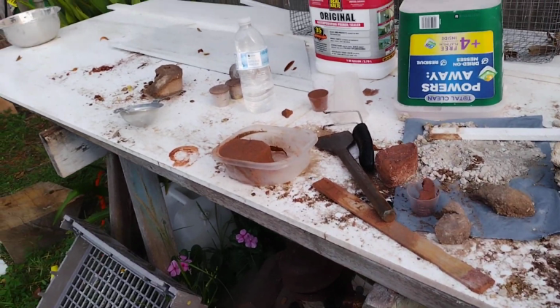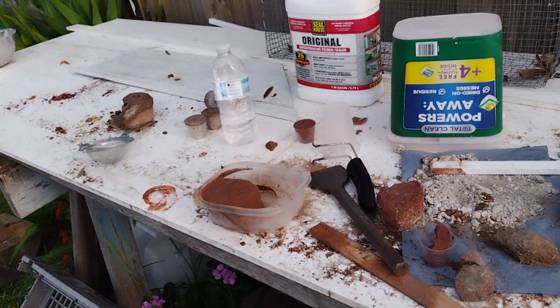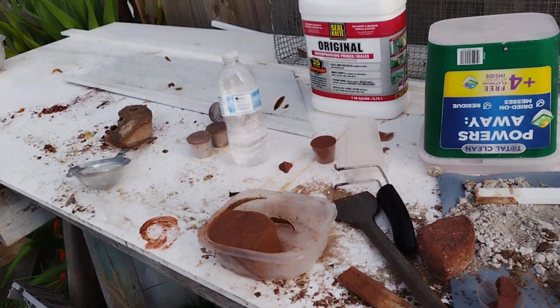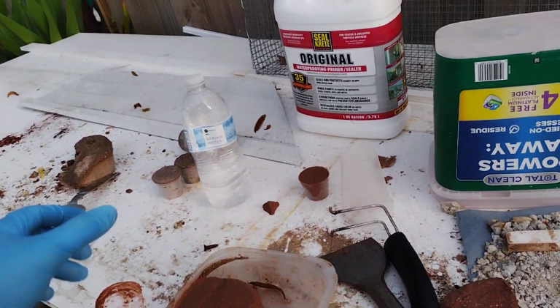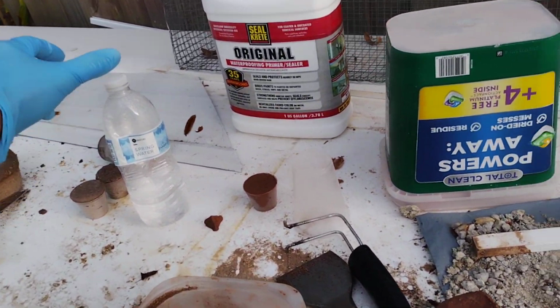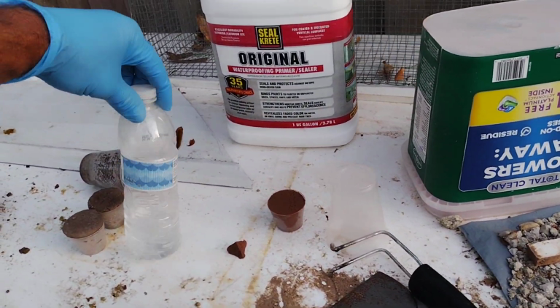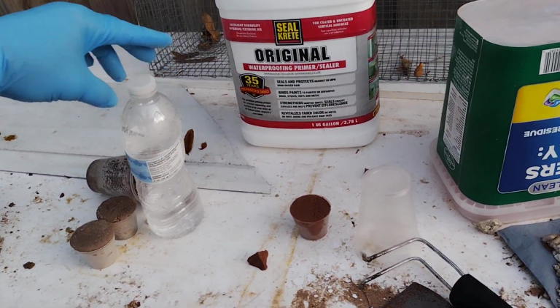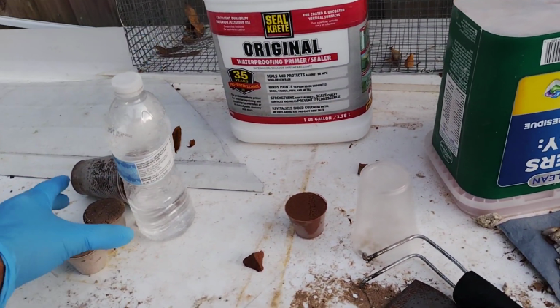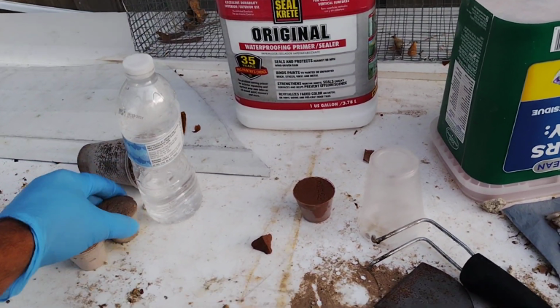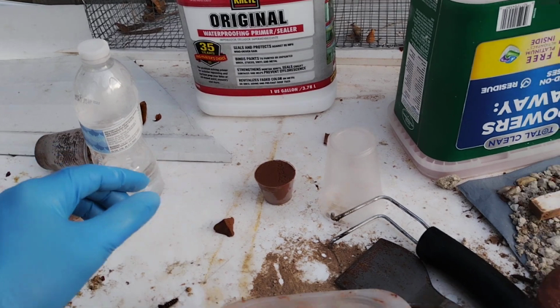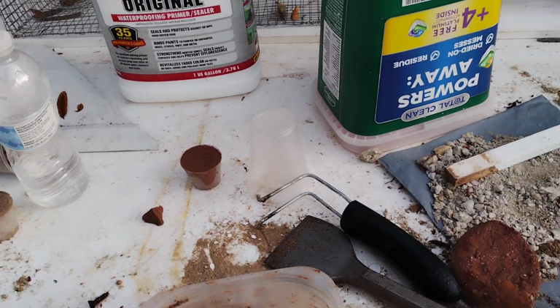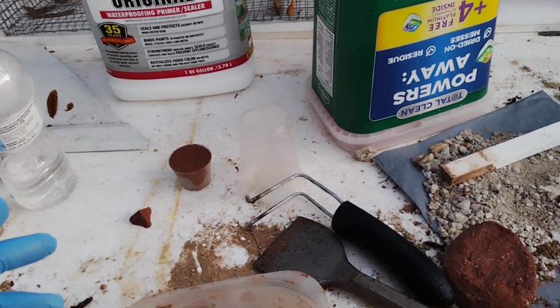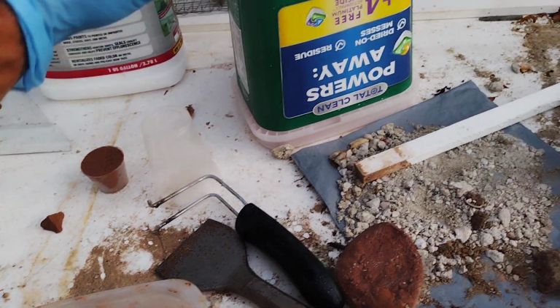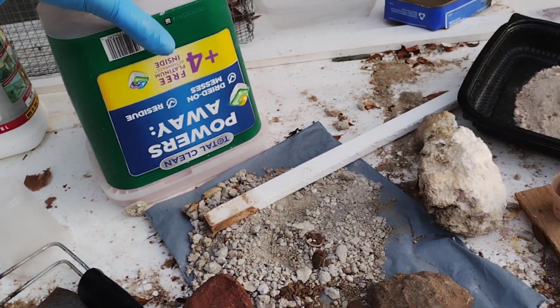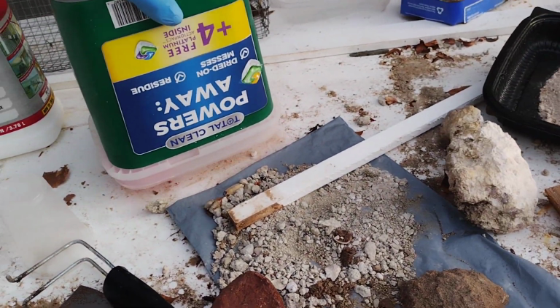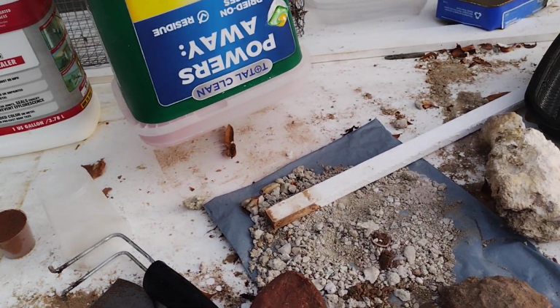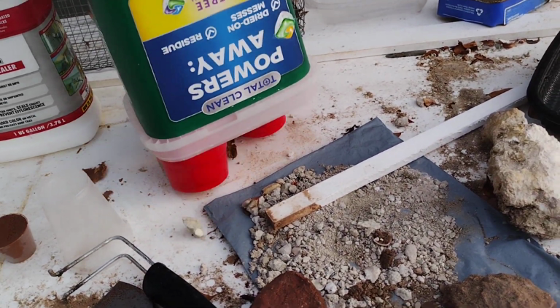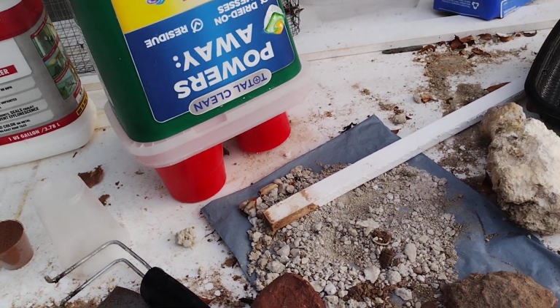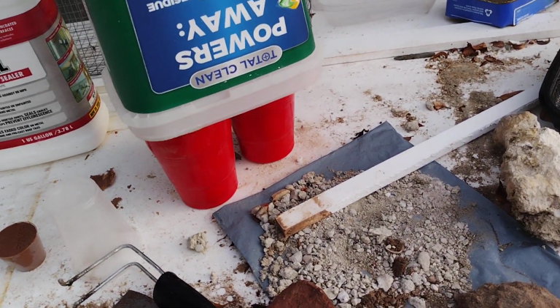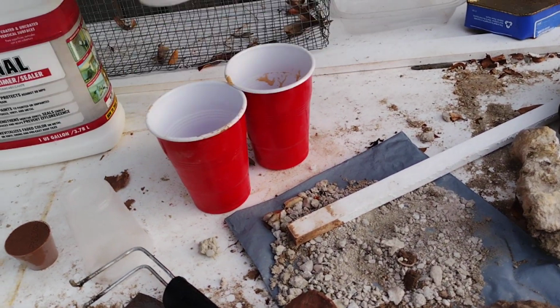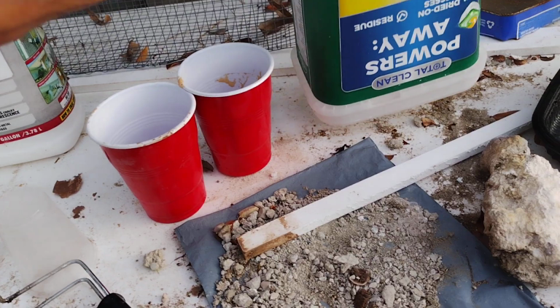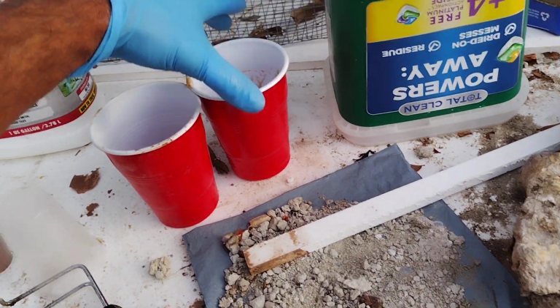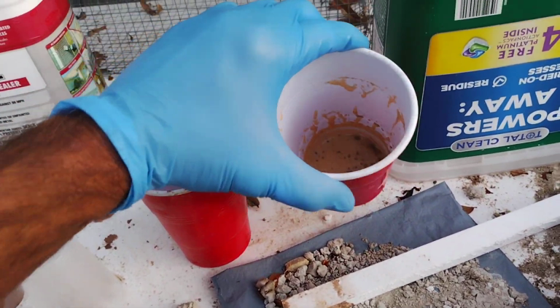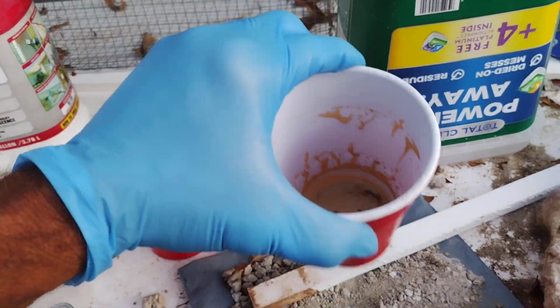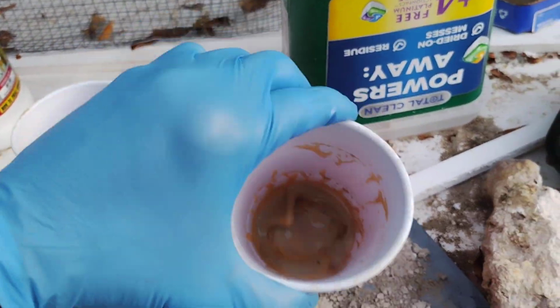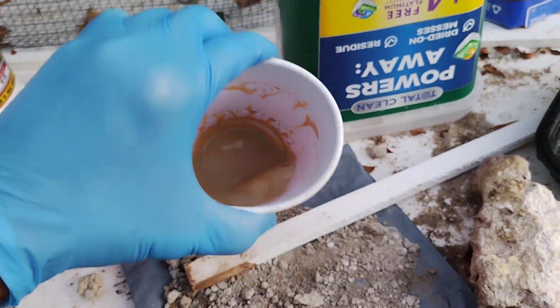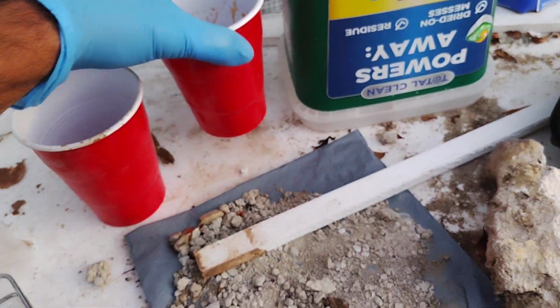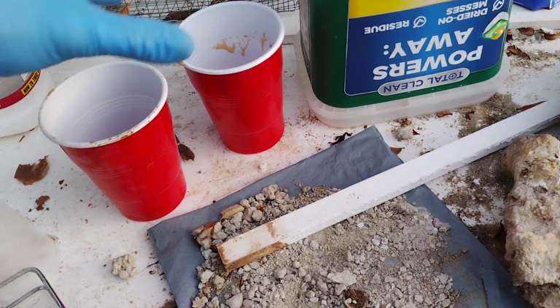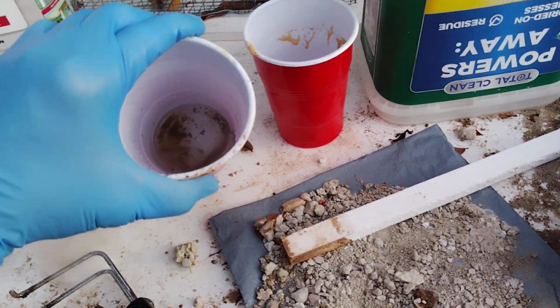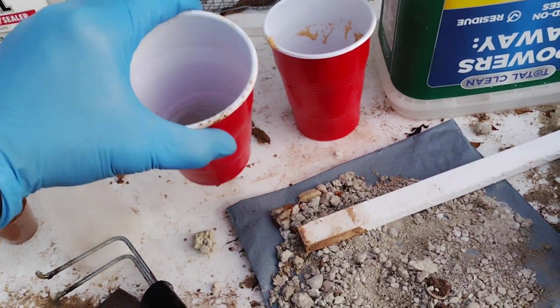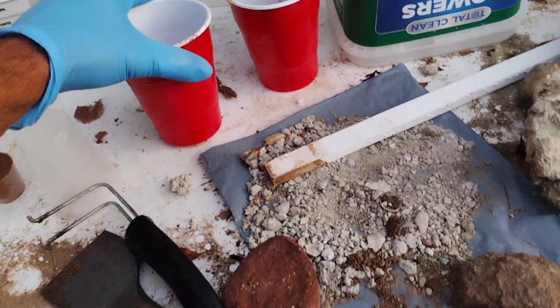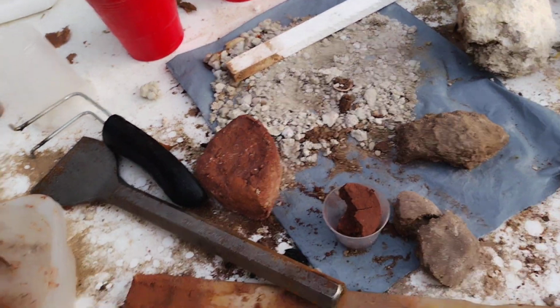October 22nd, 2023. Welcome back to the Red Solo Cup Lab. I don't know, where's my Red Solo Cup? So here they are, they're in there. I've got some special components.